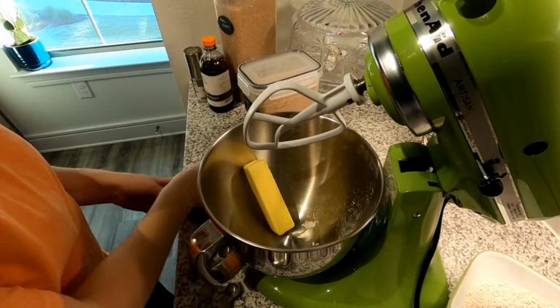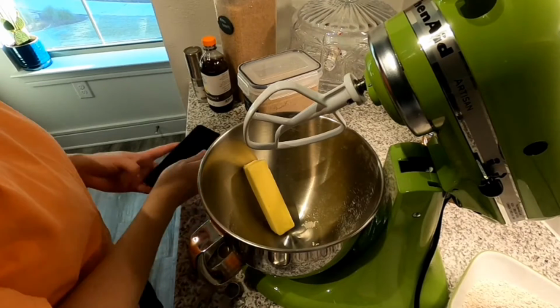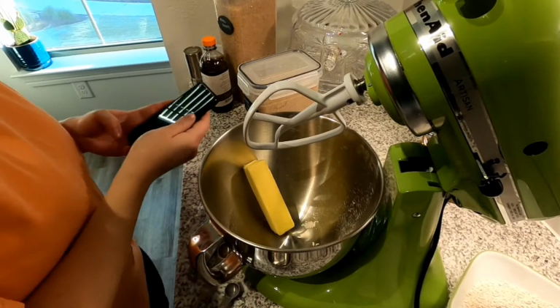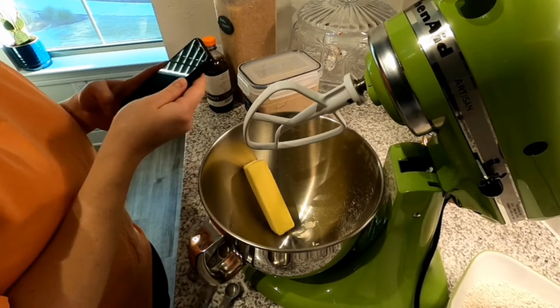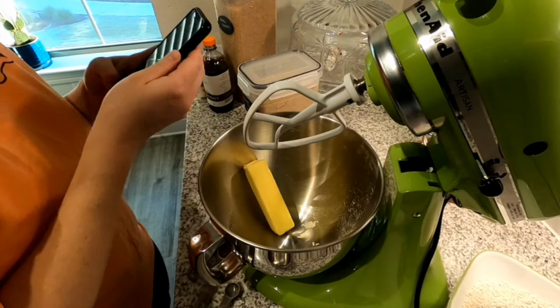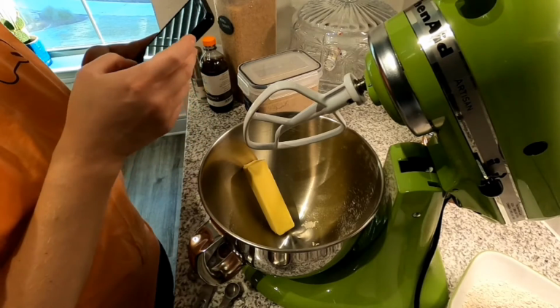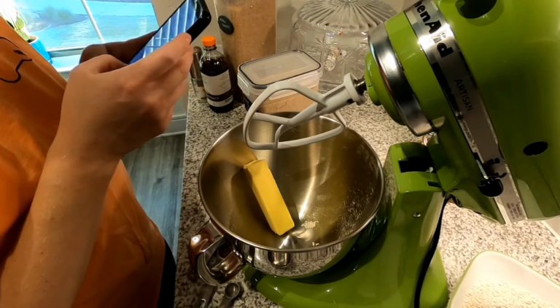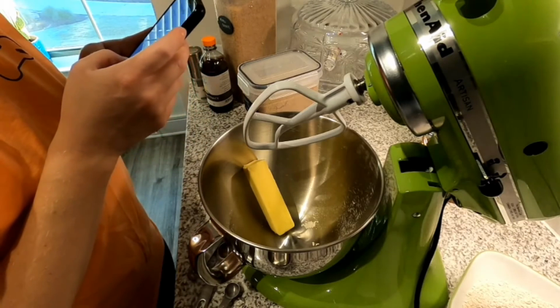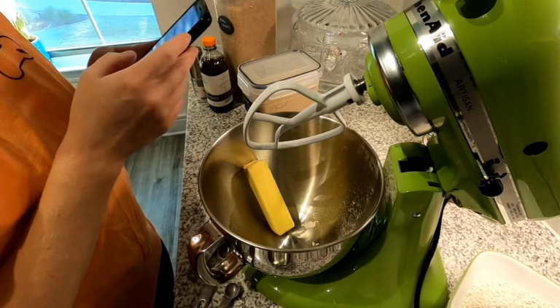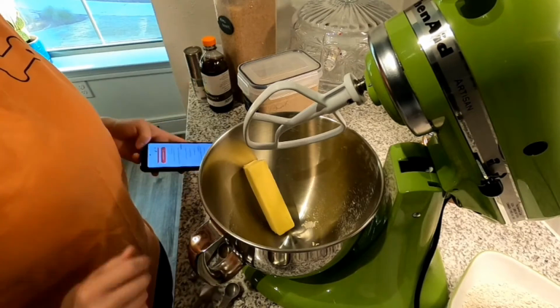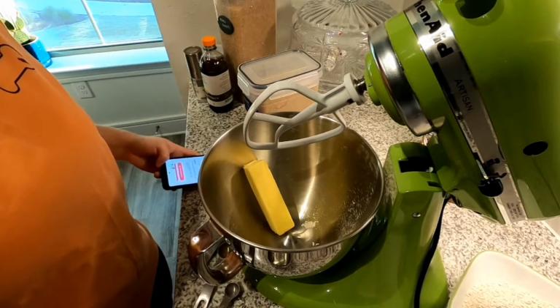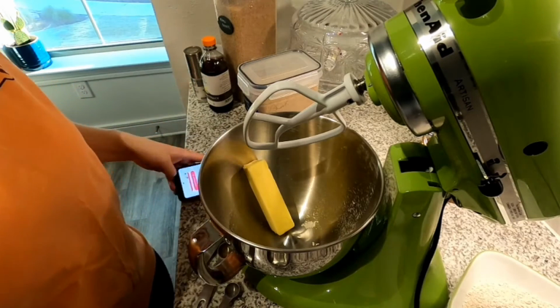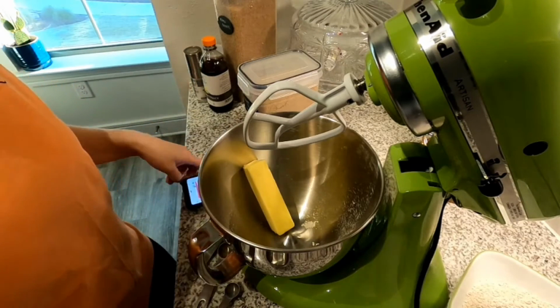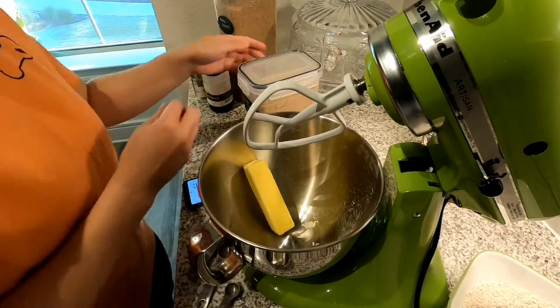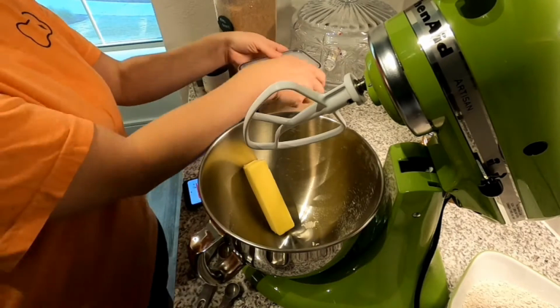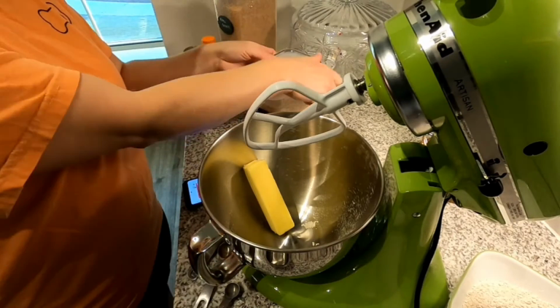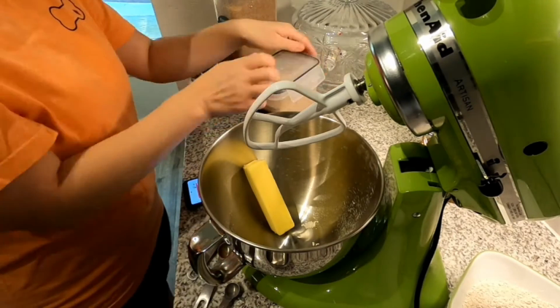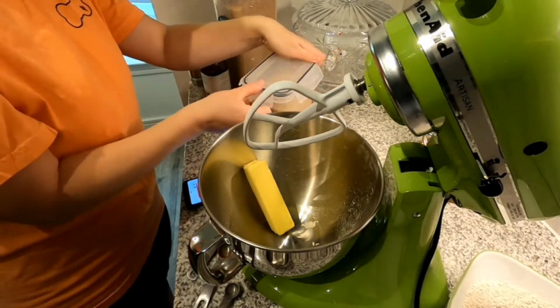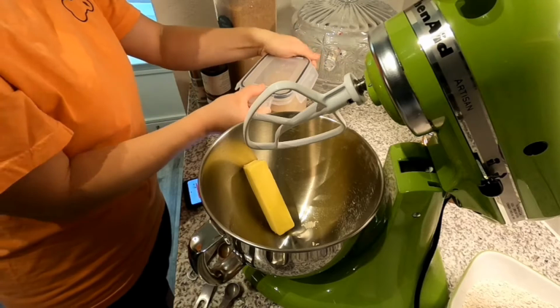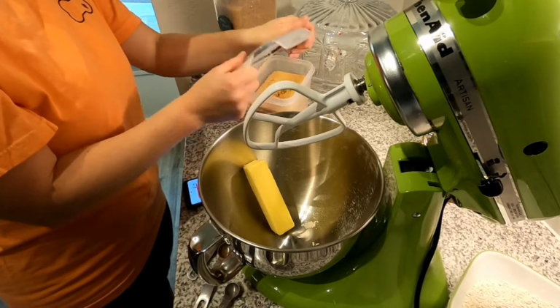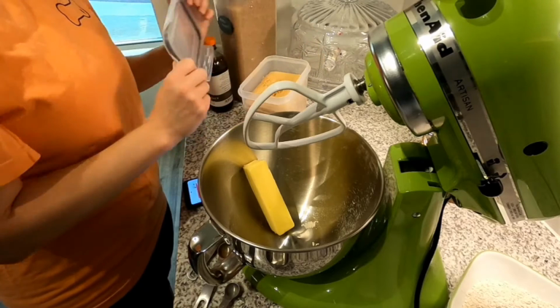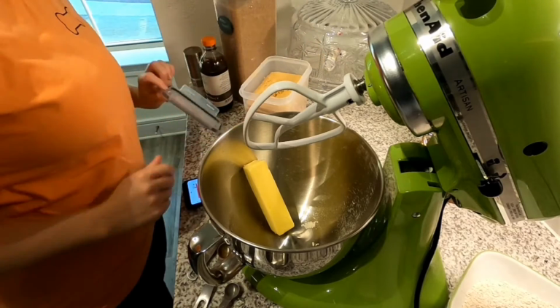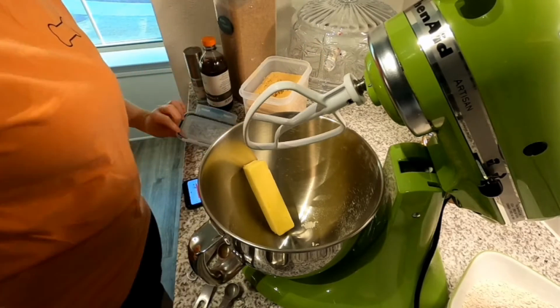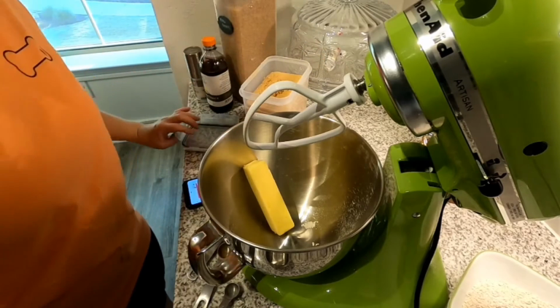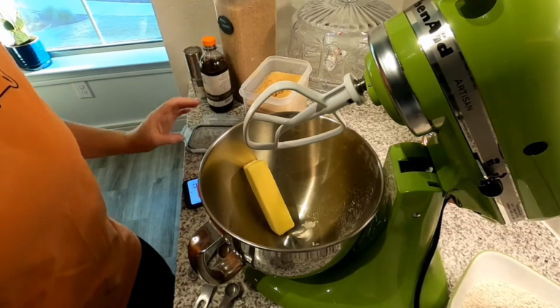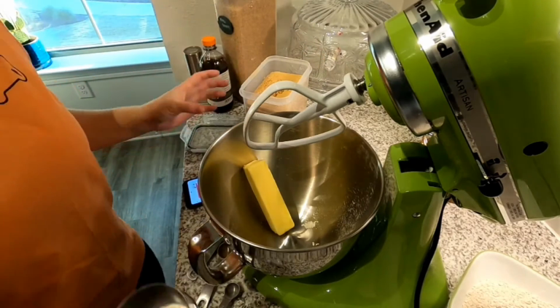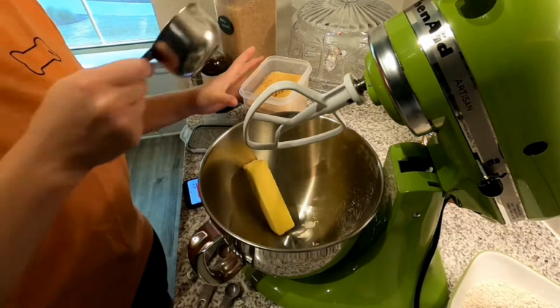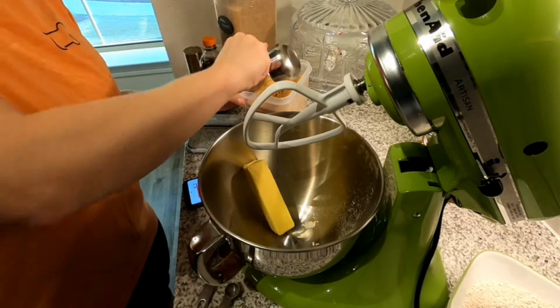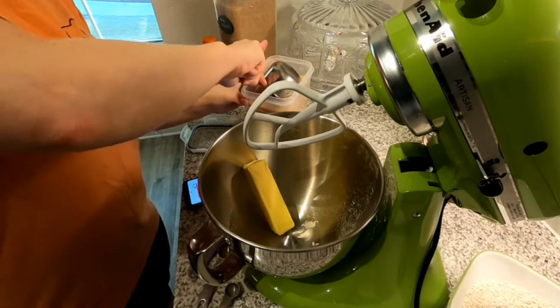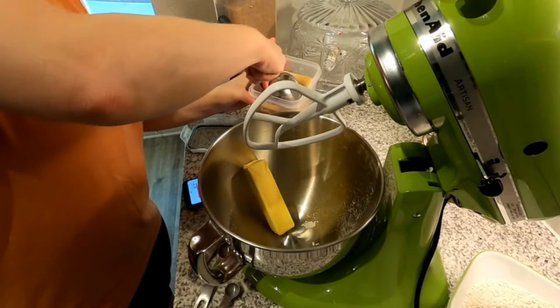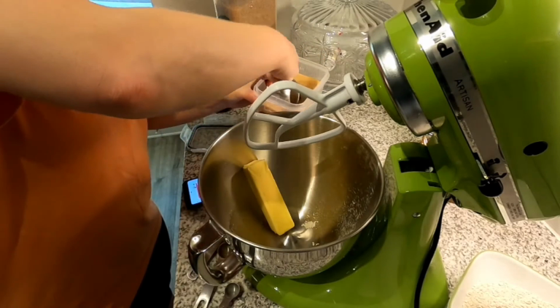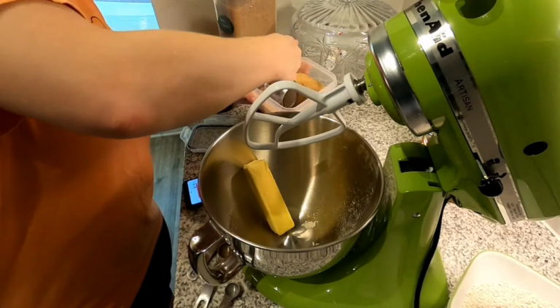Butter and sugar, half a cup of each. I don't know if I can get the half cup in here but I'm going to try.